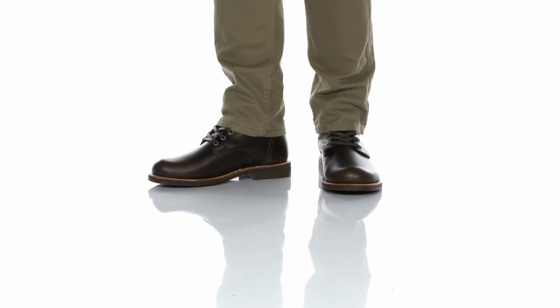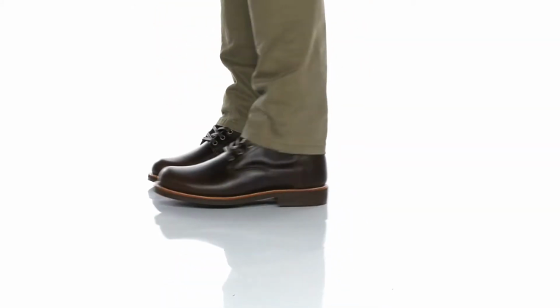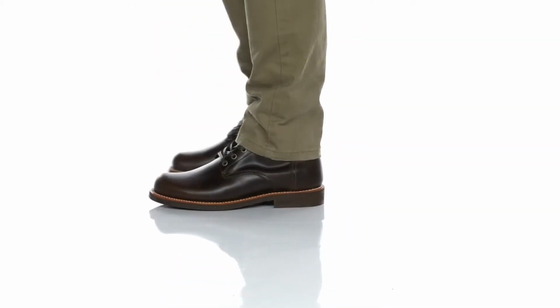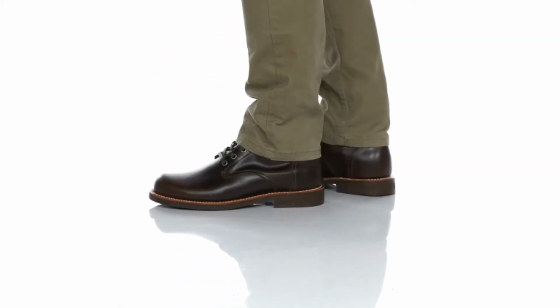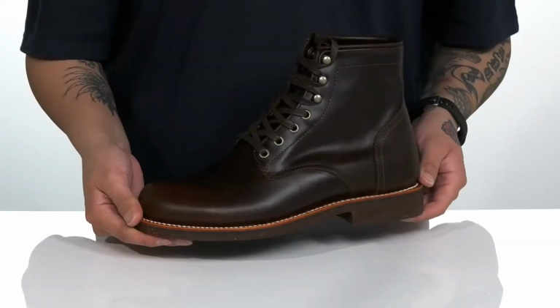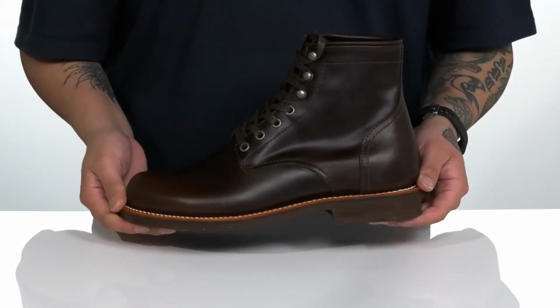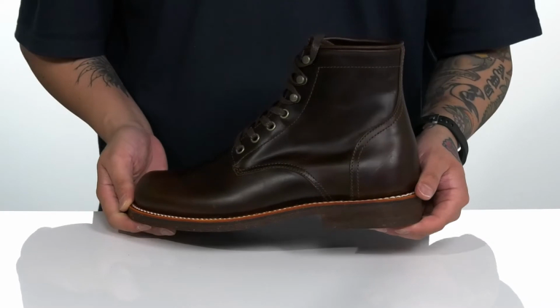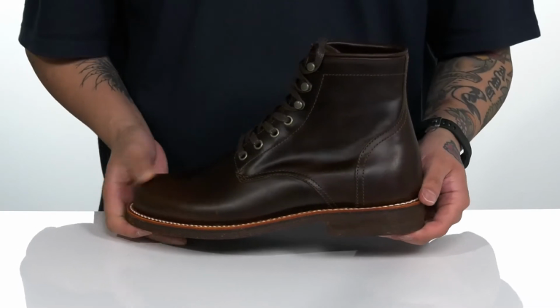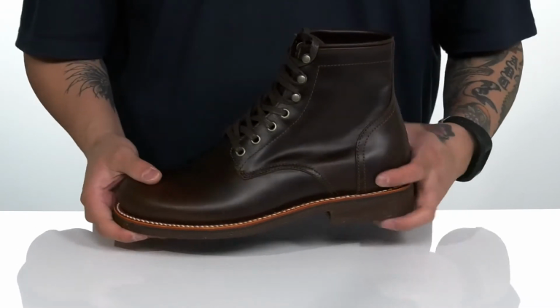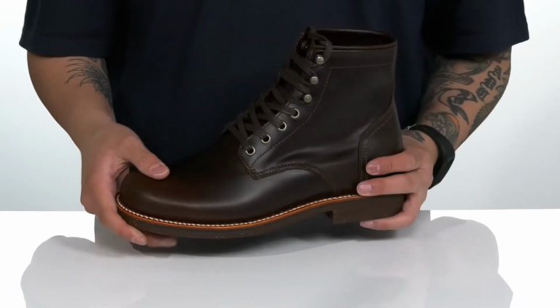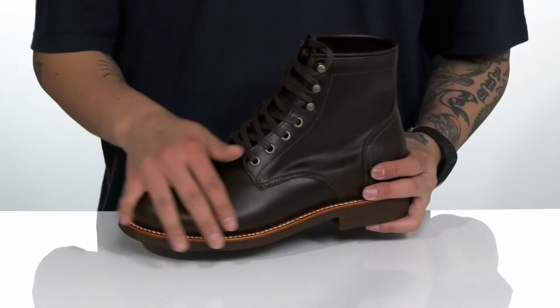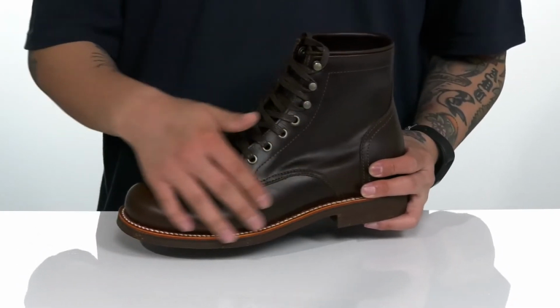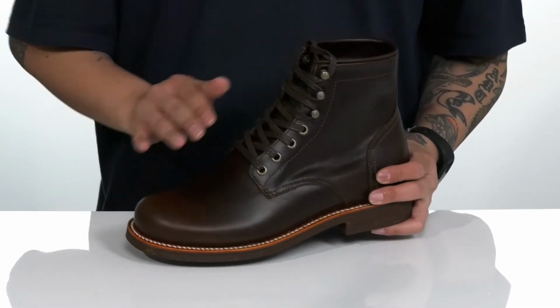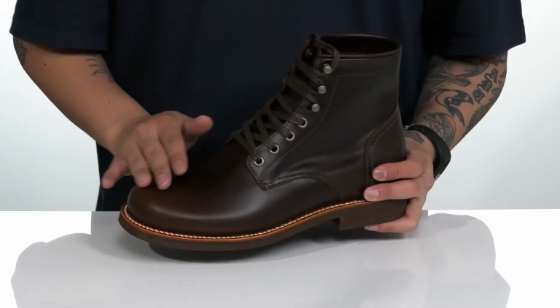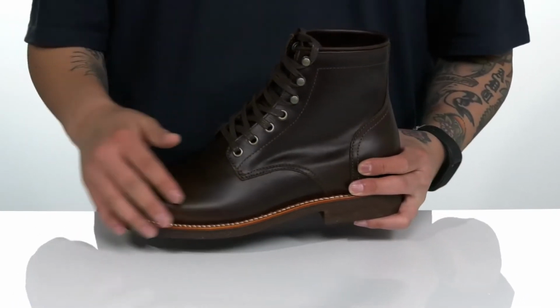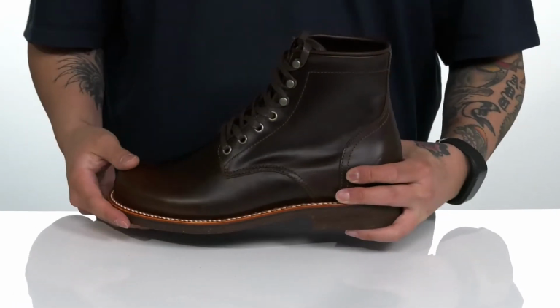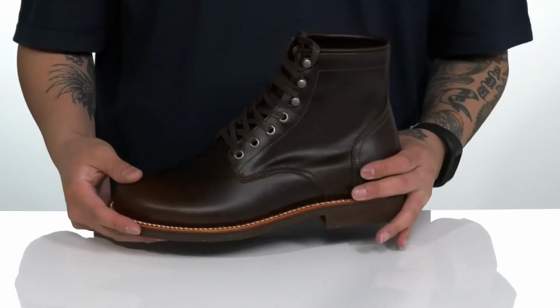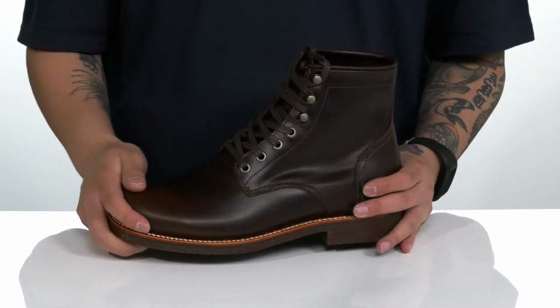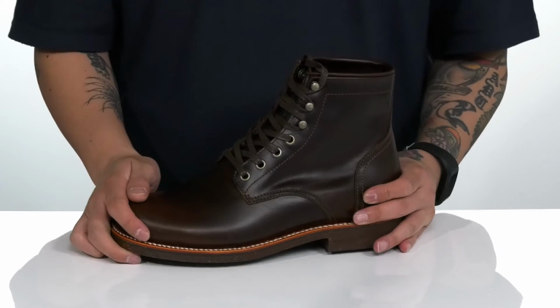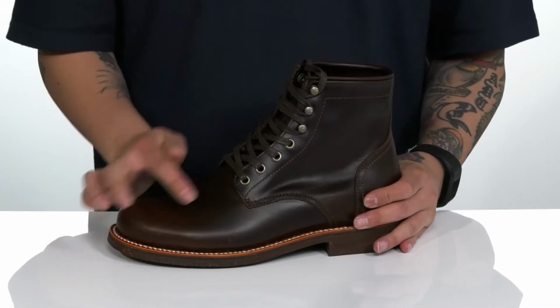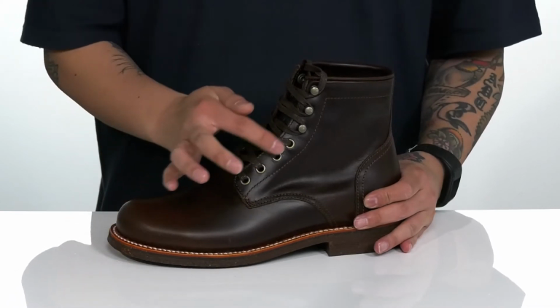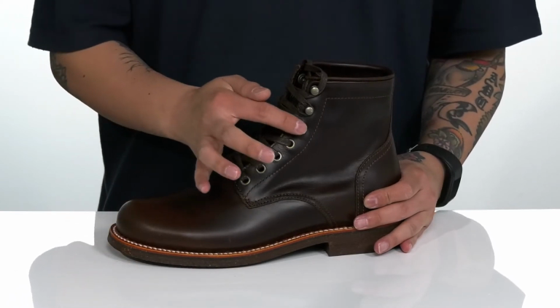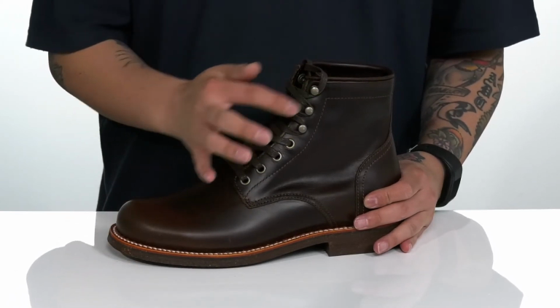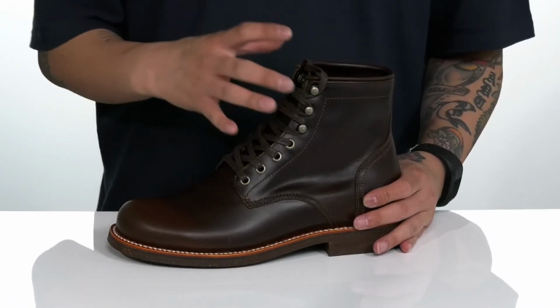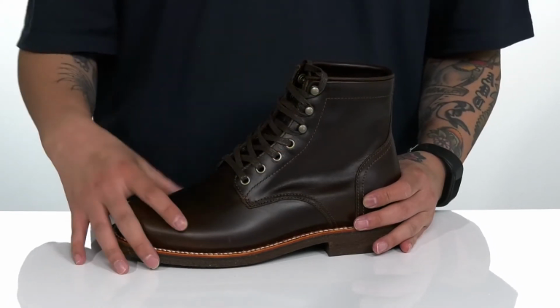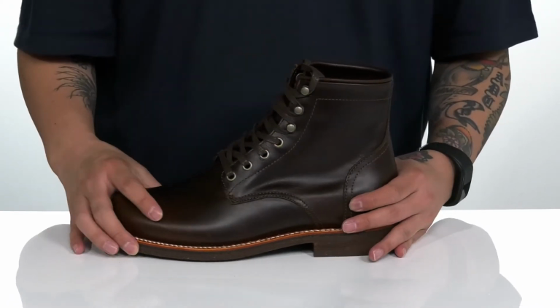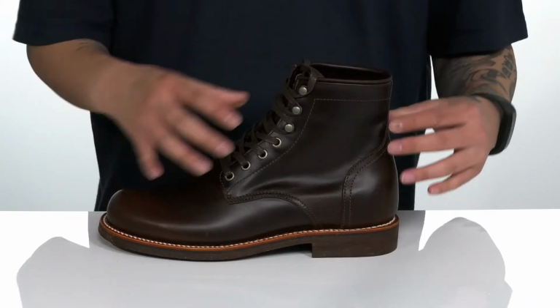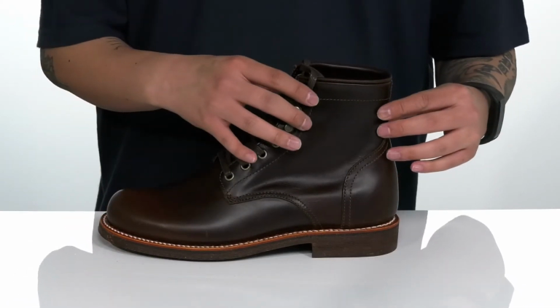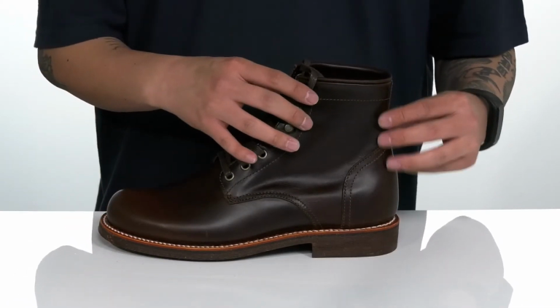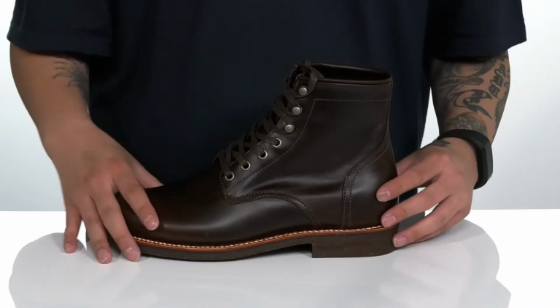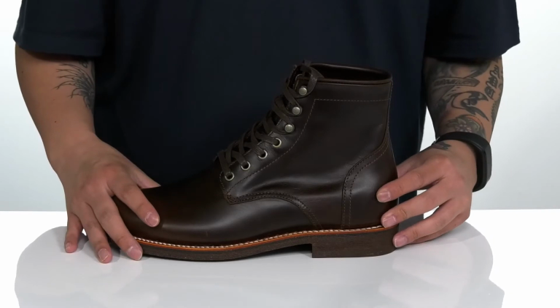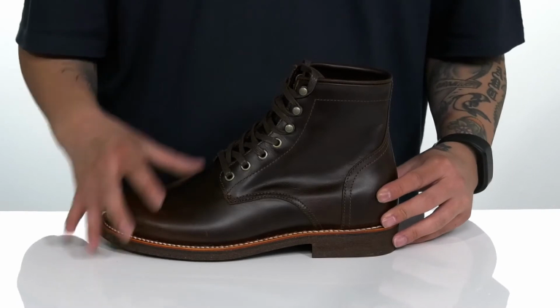The Small Badge 6-Inch Plain Toe Stacked Heel from Georgia Boot is made with a responsibly sourced leather upper, below the plain toe silhouette giving a very clean look. A traditional lace-up design with quick hook loops up top provides a secure fit, while the high top silhouette provides additional support around the ankle.